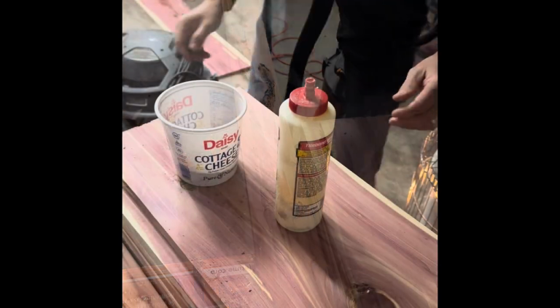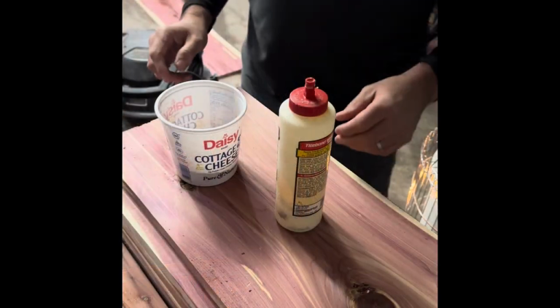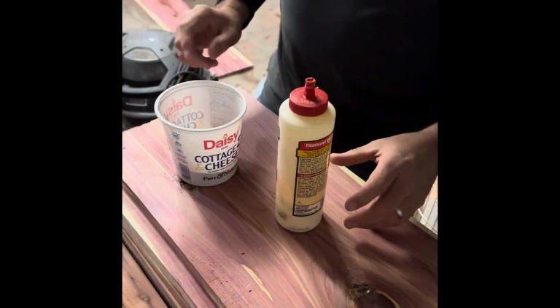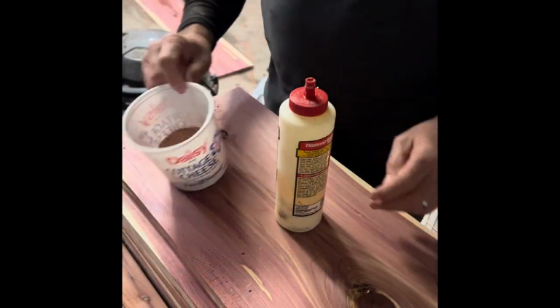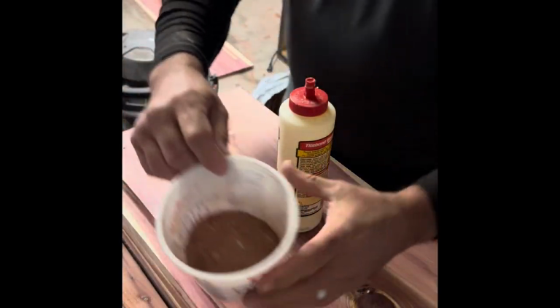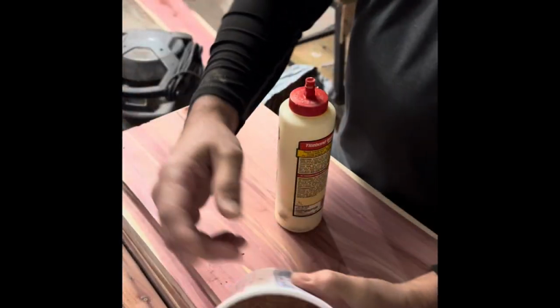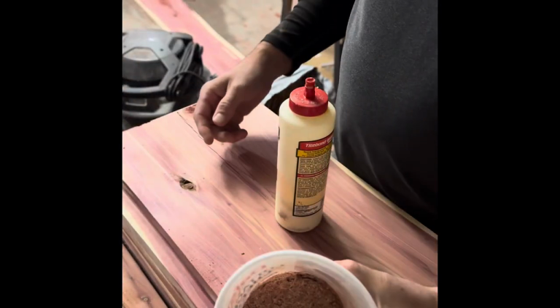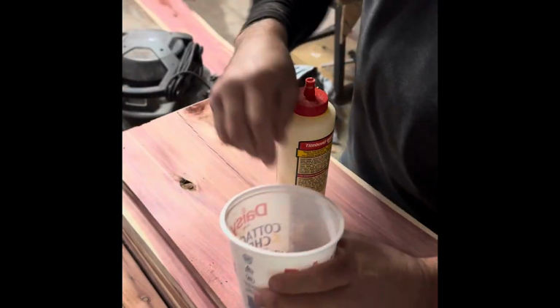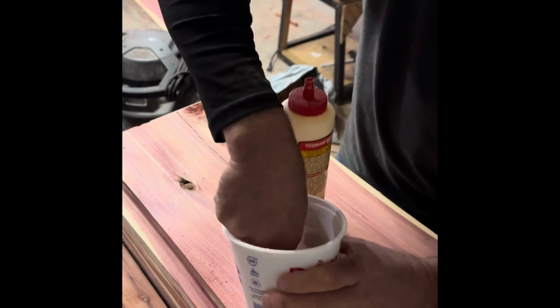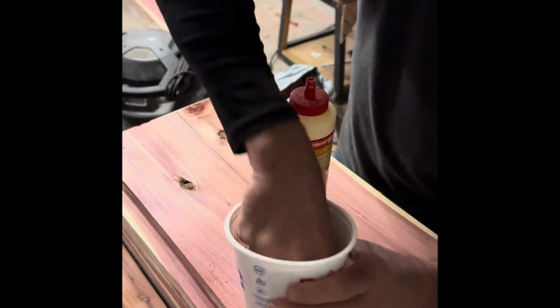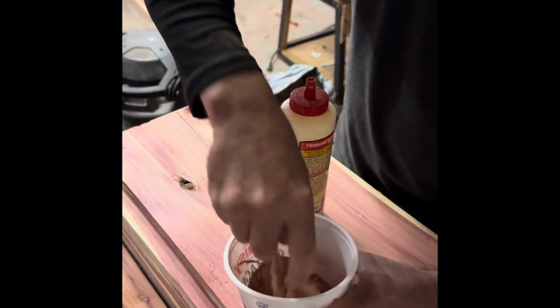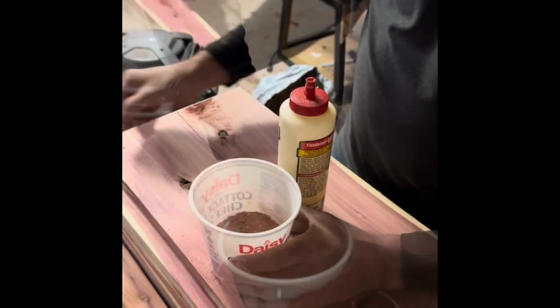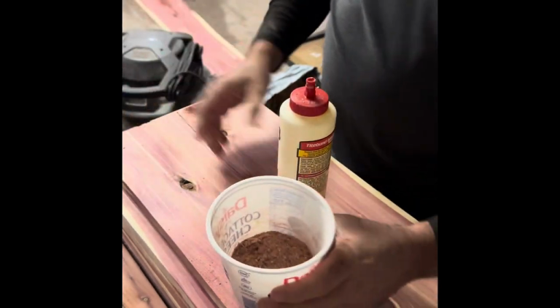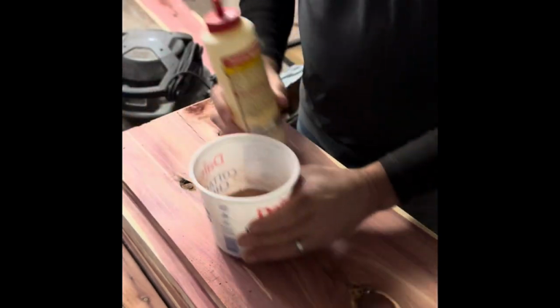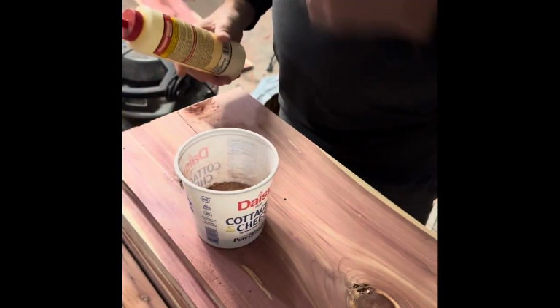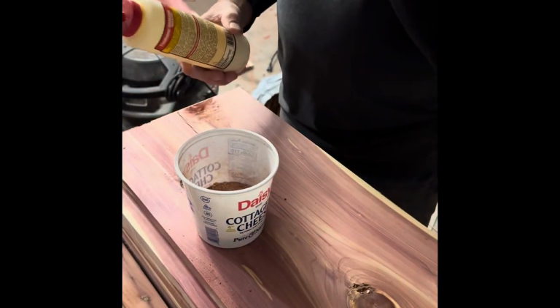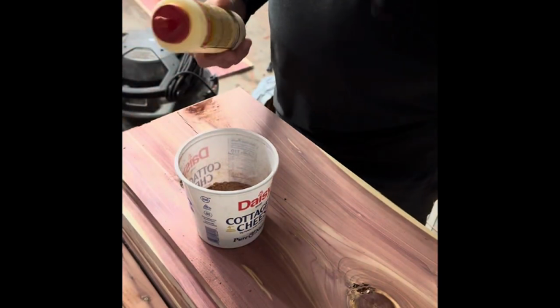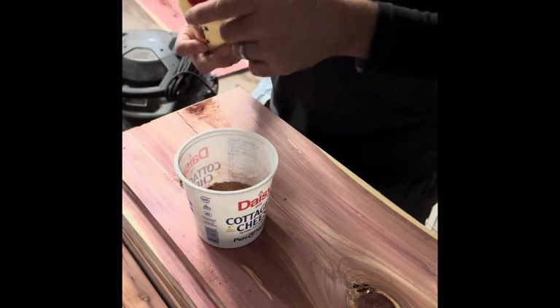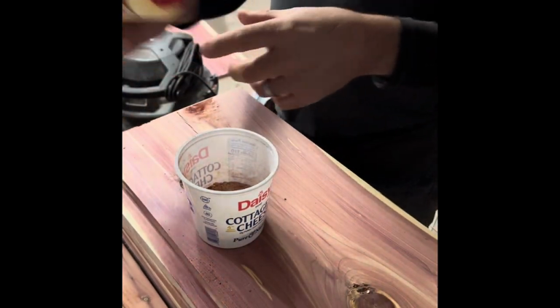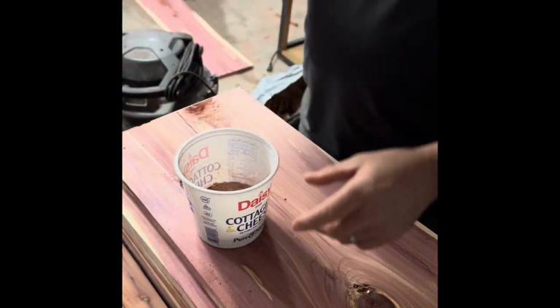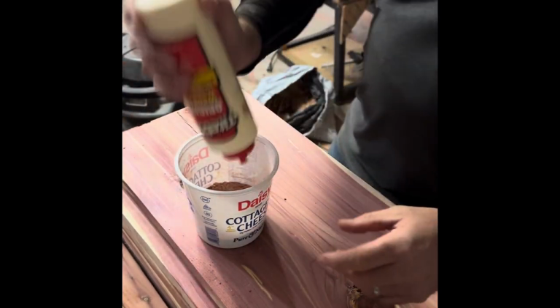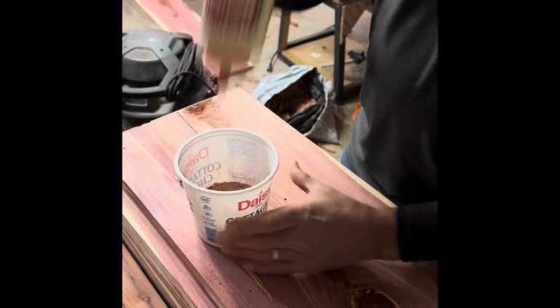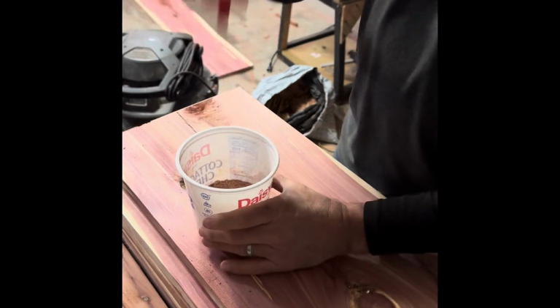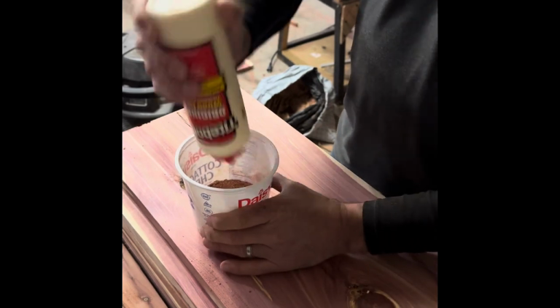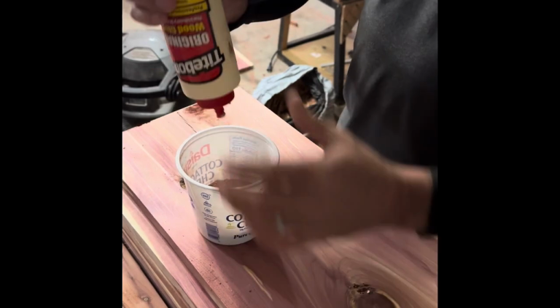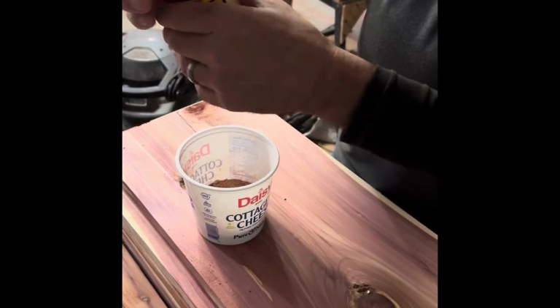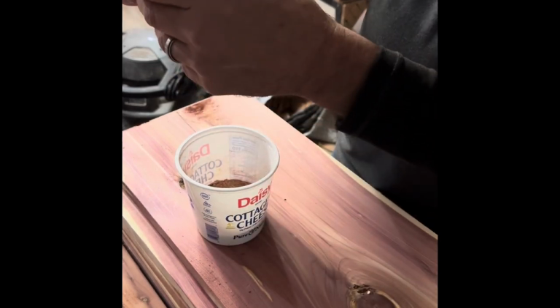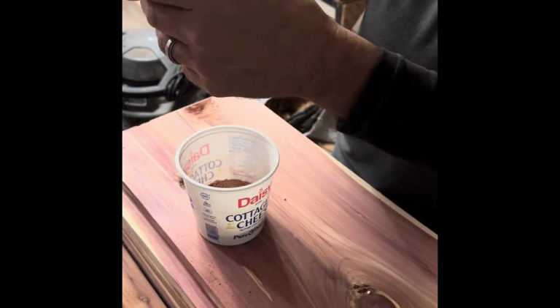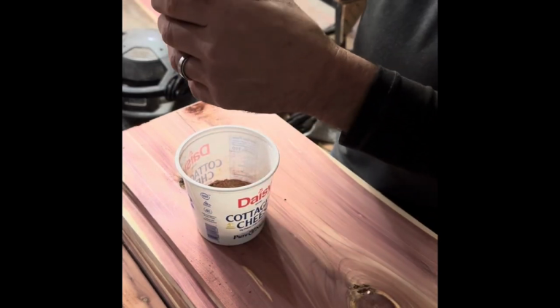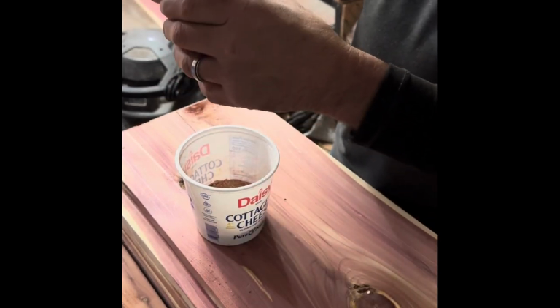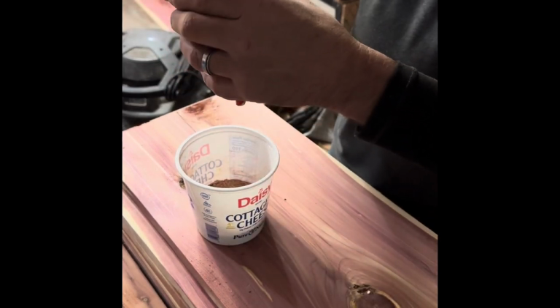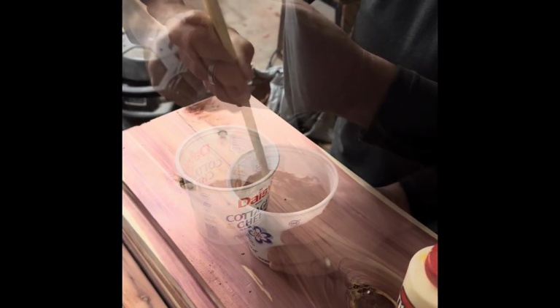I've been saving a lot of my sawdust — good cedar sawdust. So what I'm going to do now is create my own wood fill using the glue that I have.